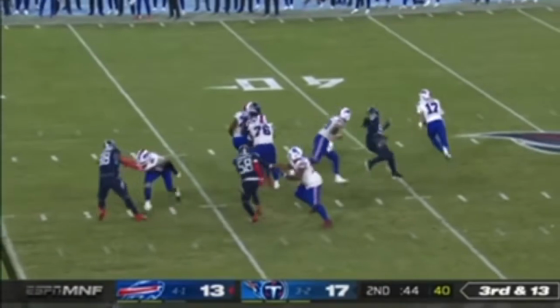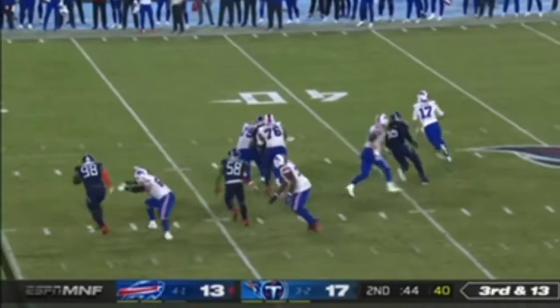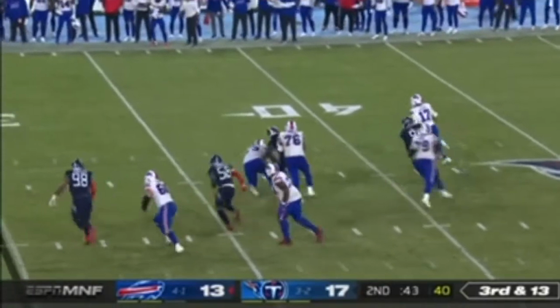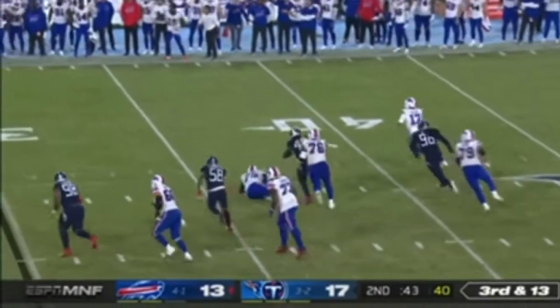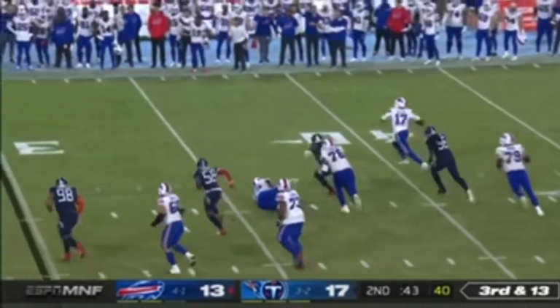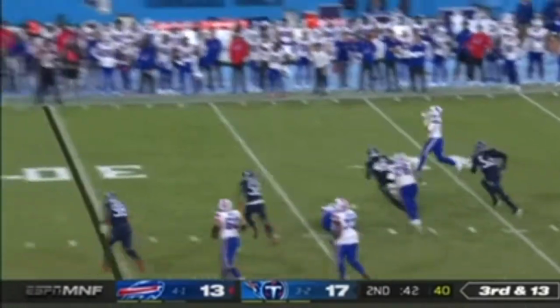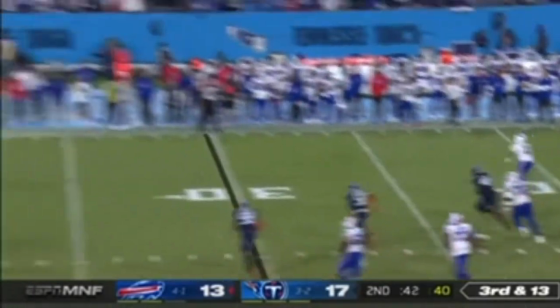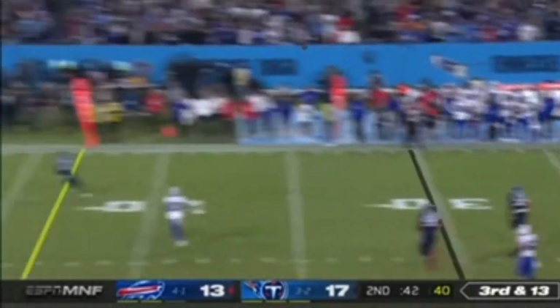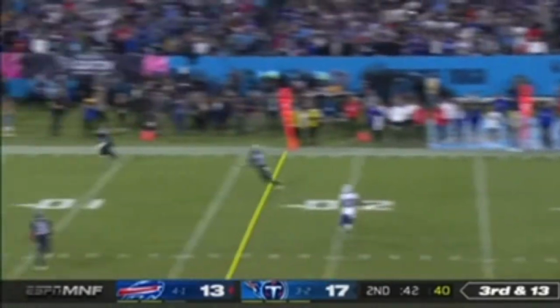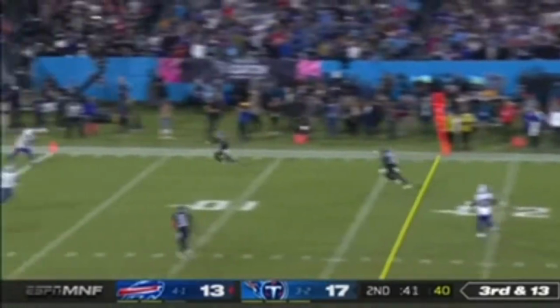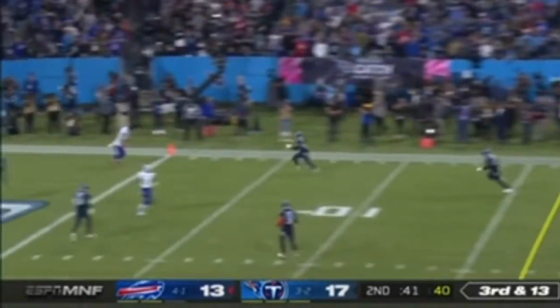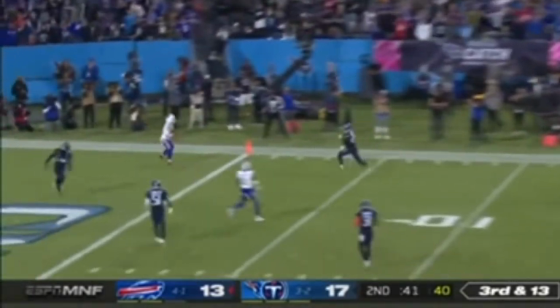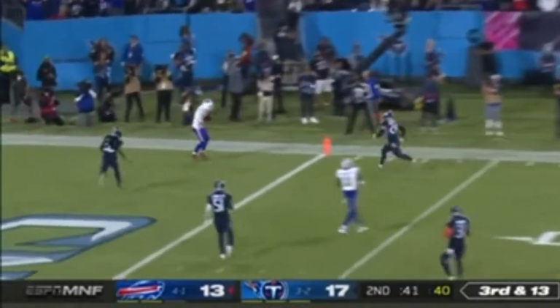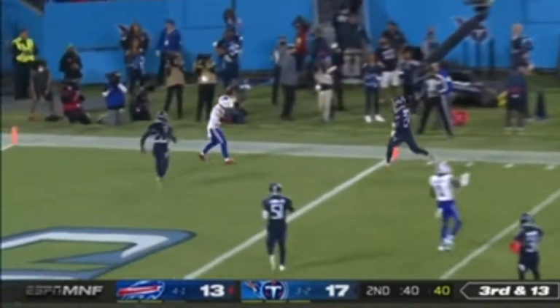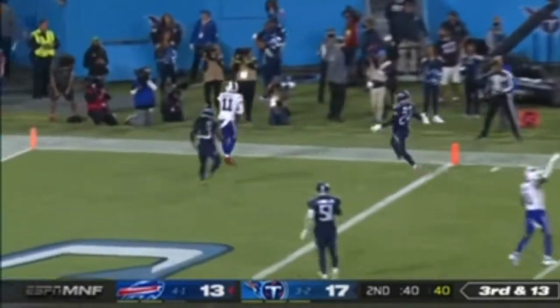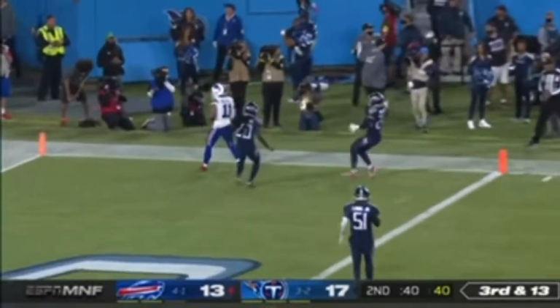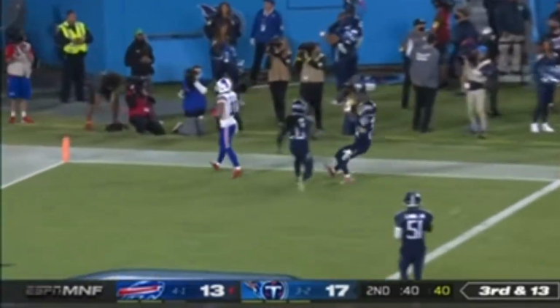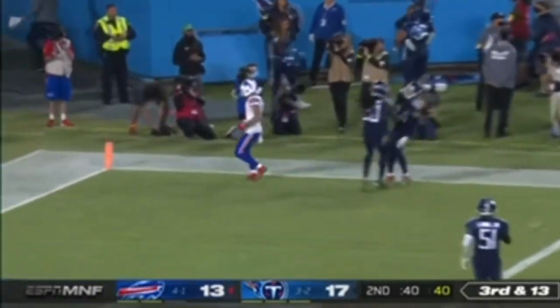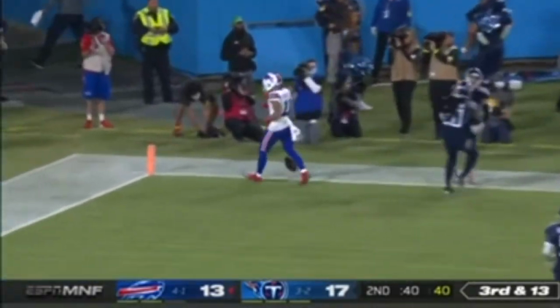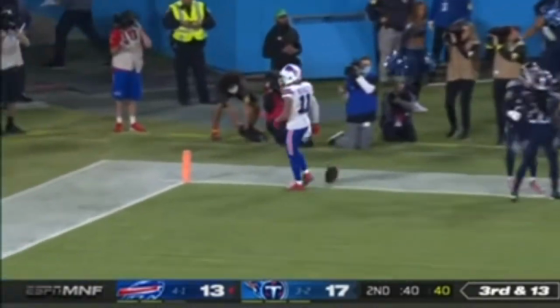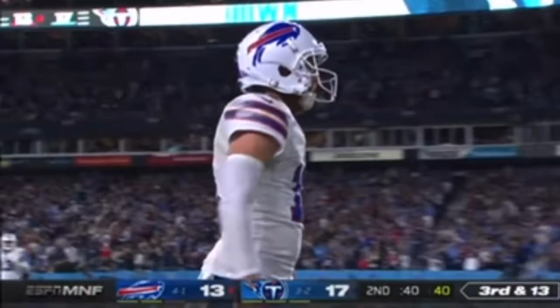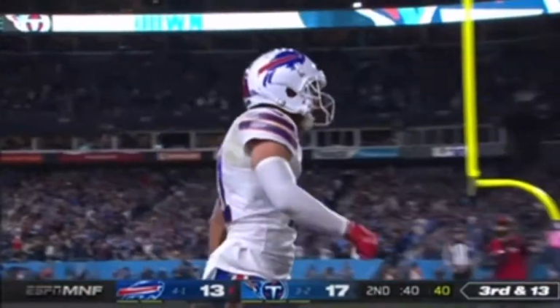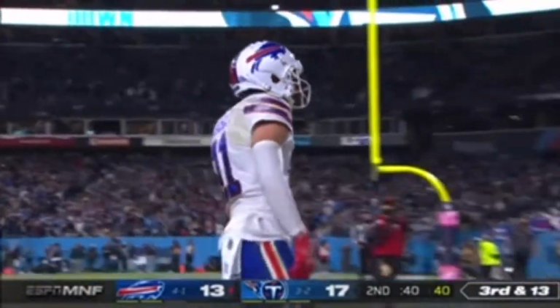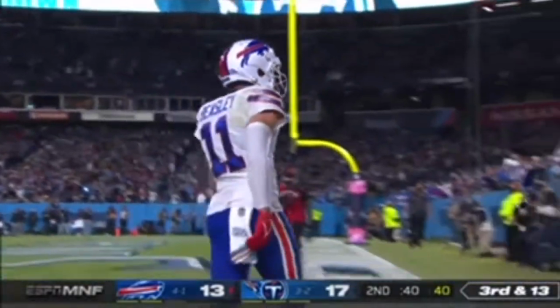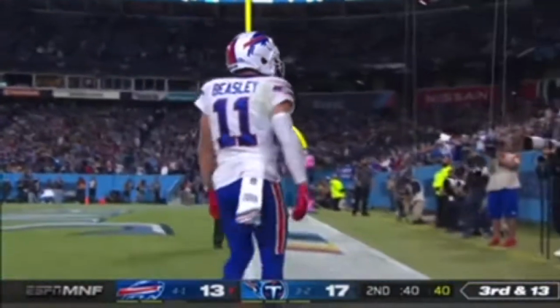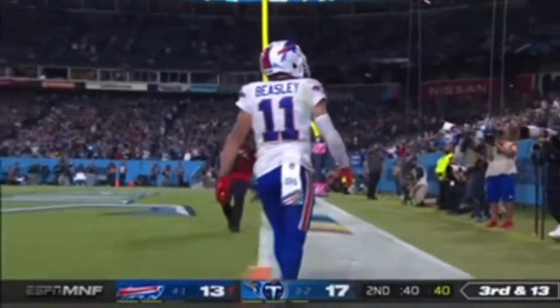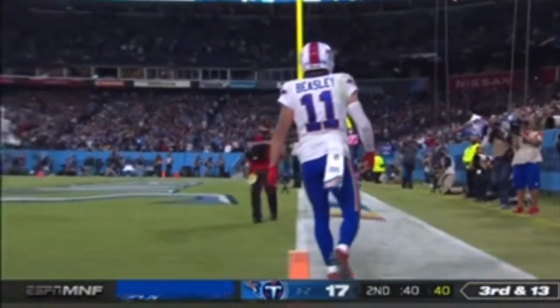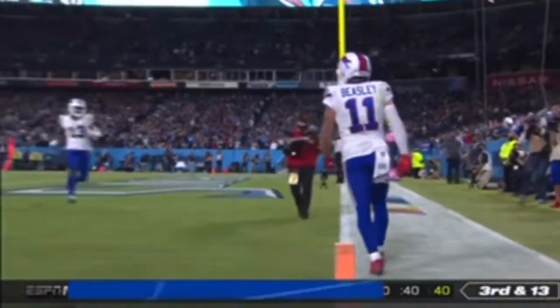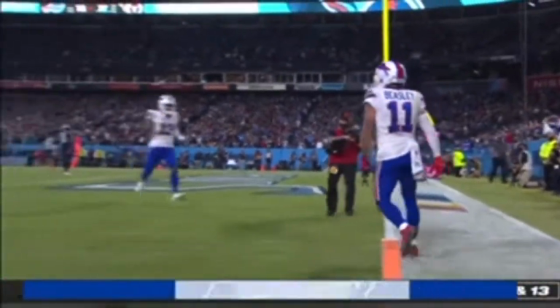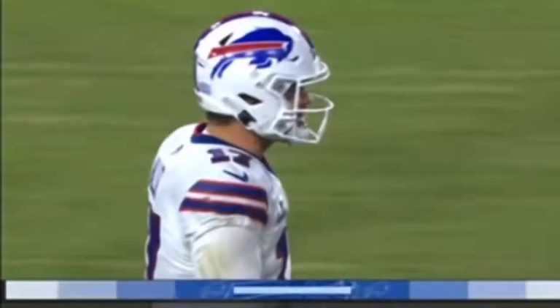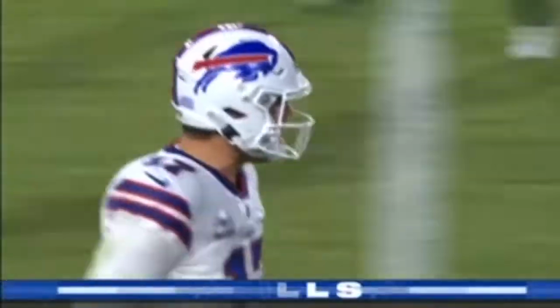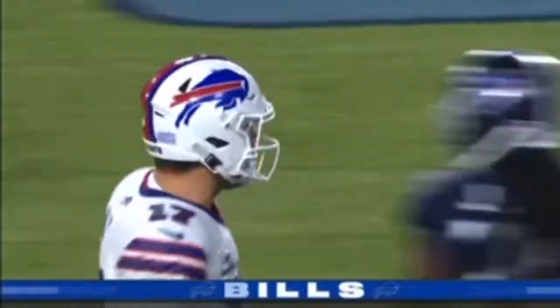Allen under some pressure, he'll run out of there and throw — end zone! All by himself! It's Cole Beasley for the Buffalo touchdown!